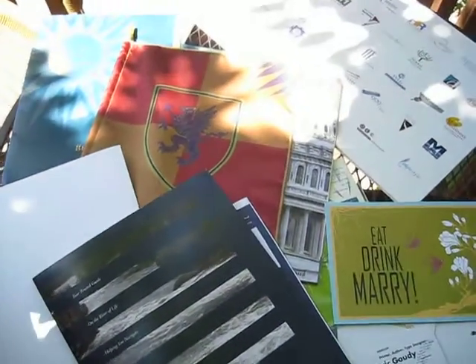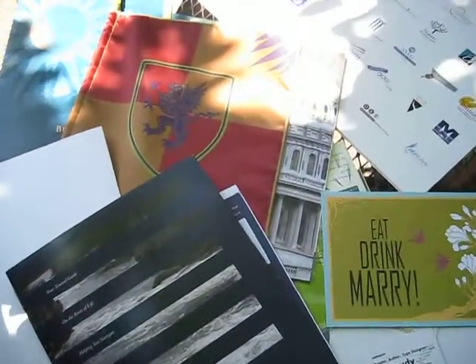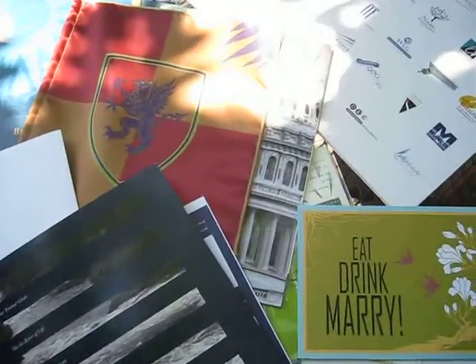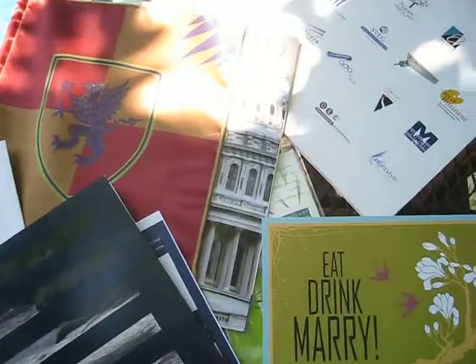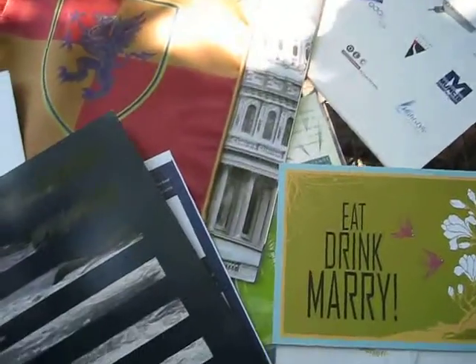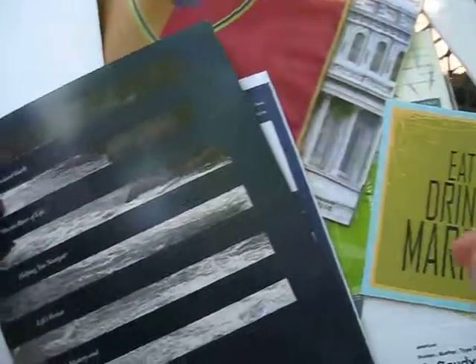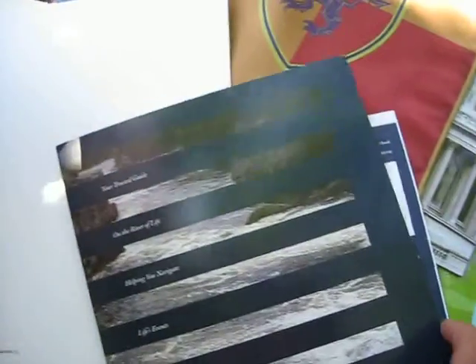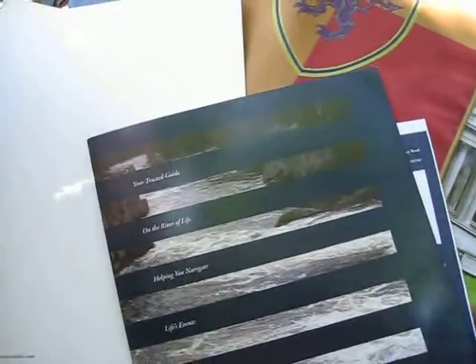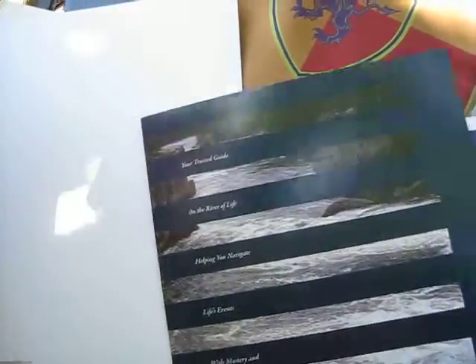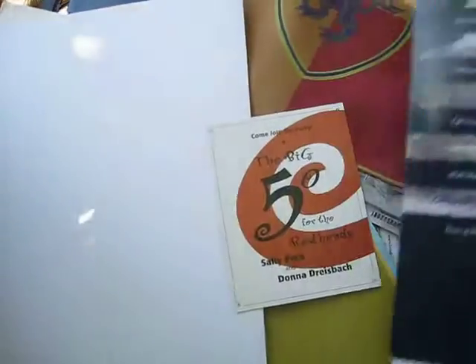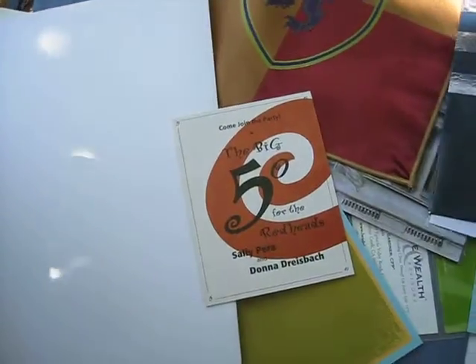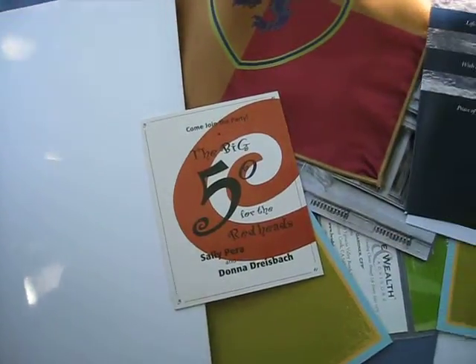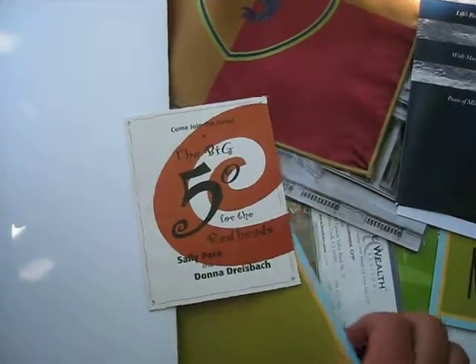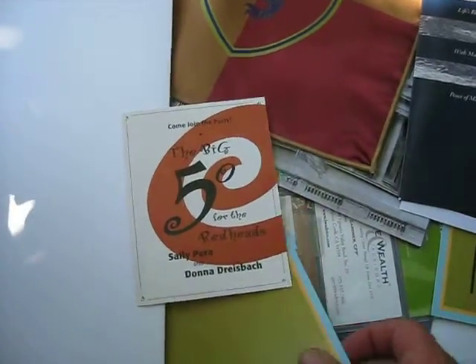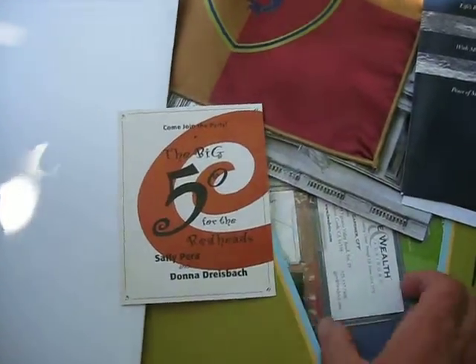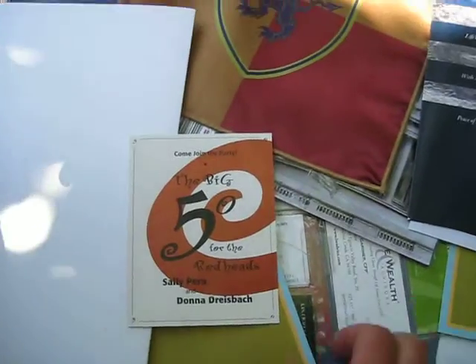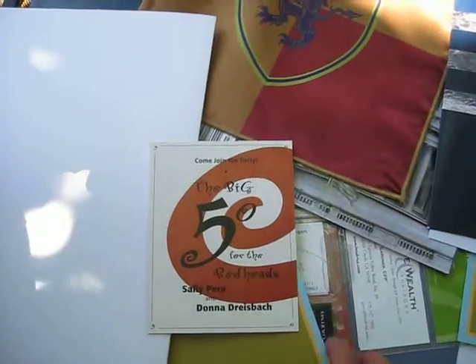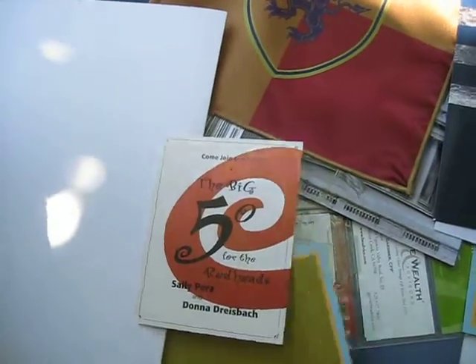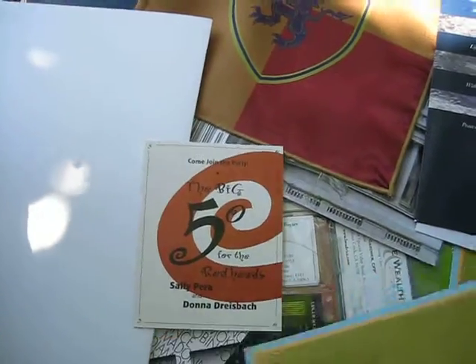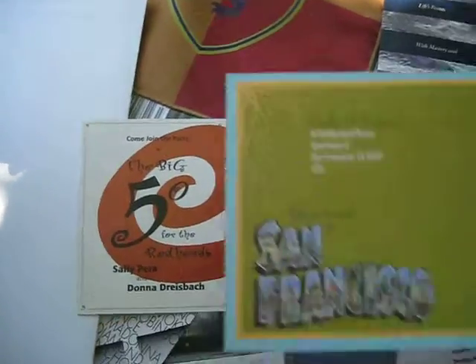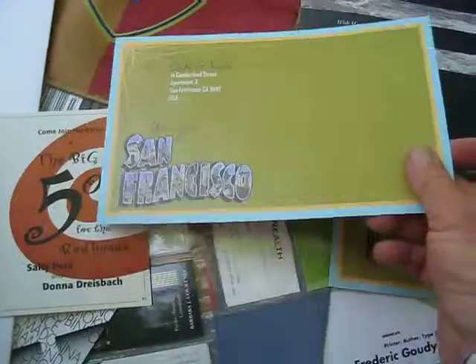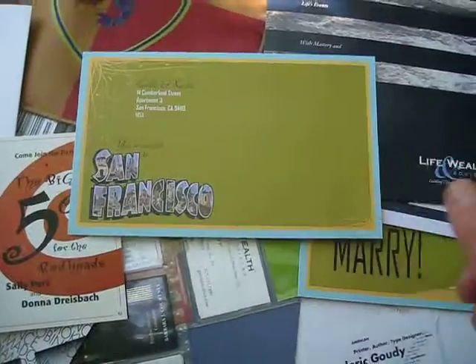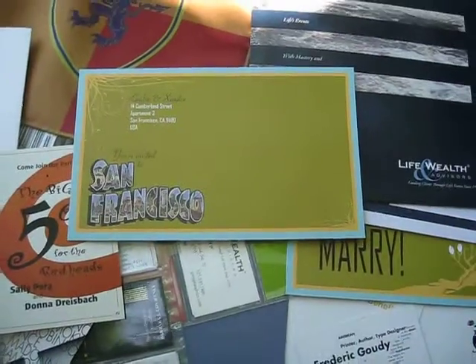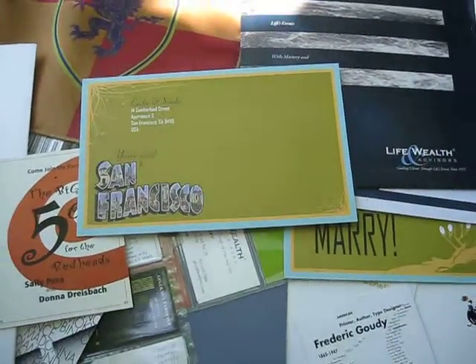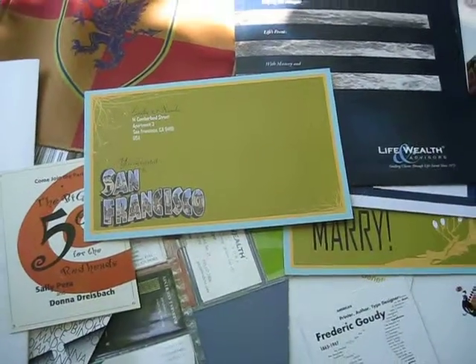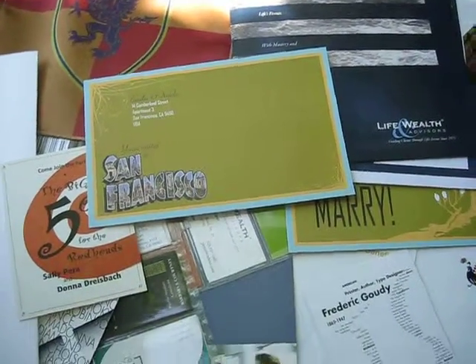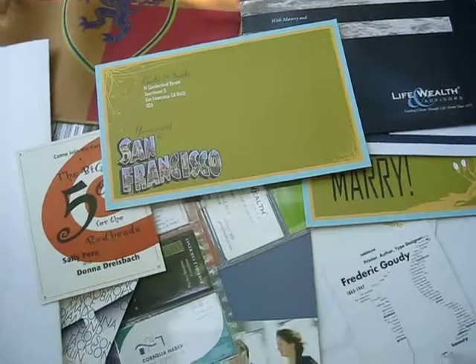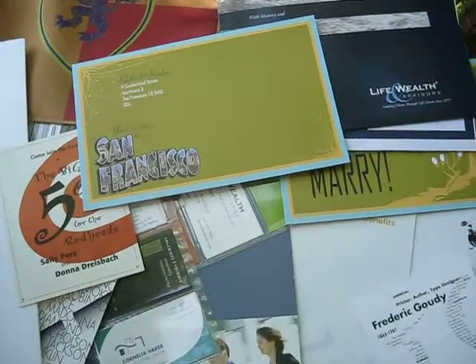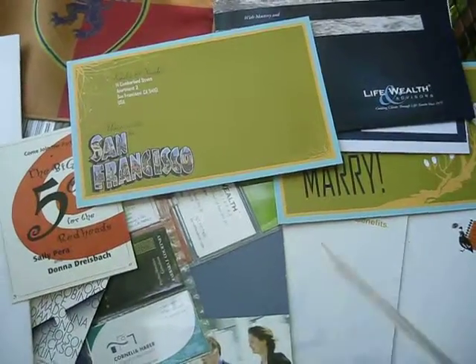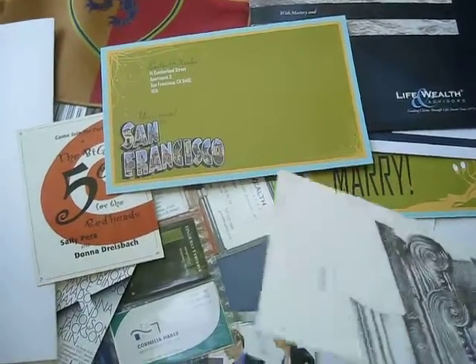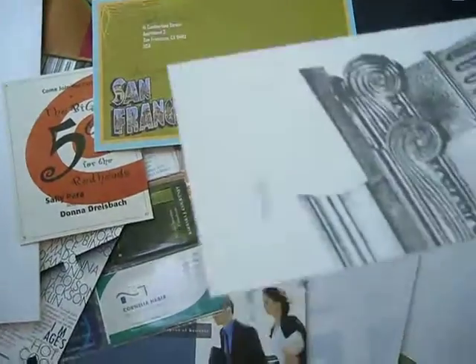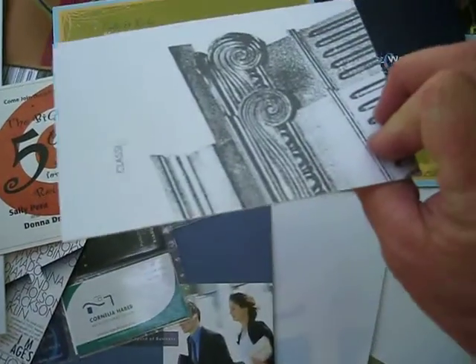Then I draw out the ideas on the computer using Adobe Illustrator. After a first round of logo development, I like to not think about the project for a while. When I return to it, I can view my ideas in a new light with objectivity.